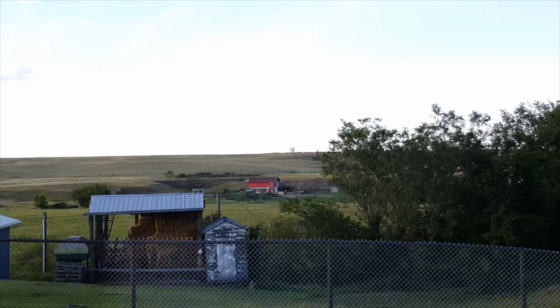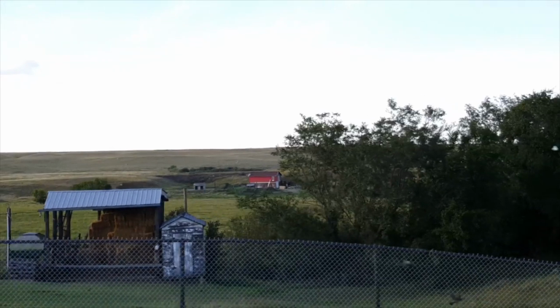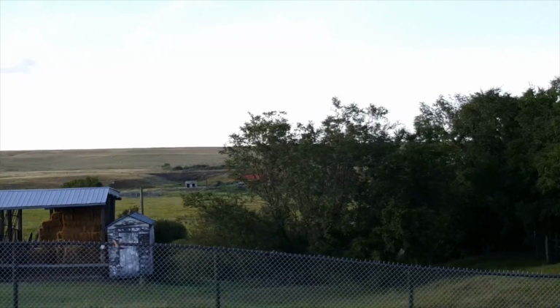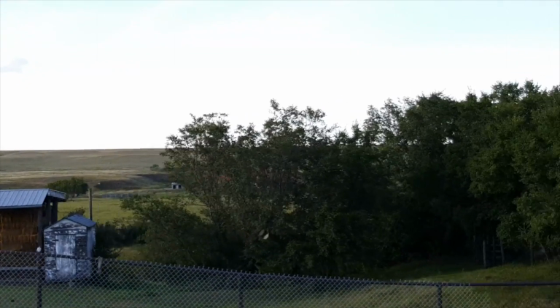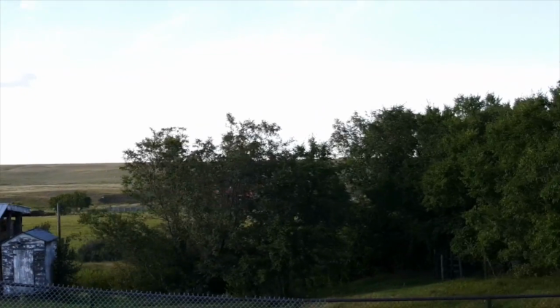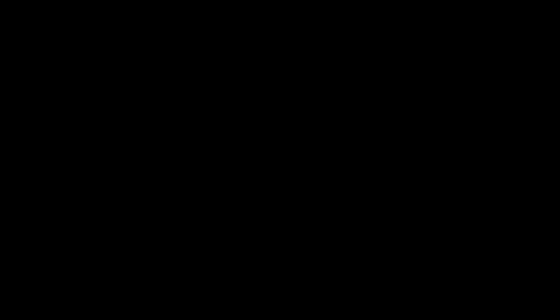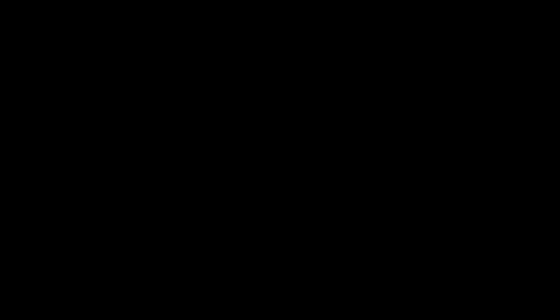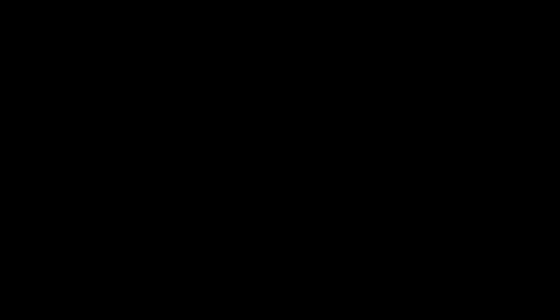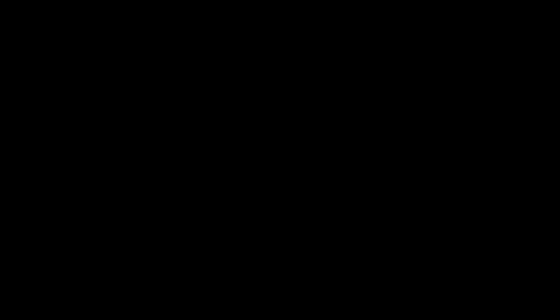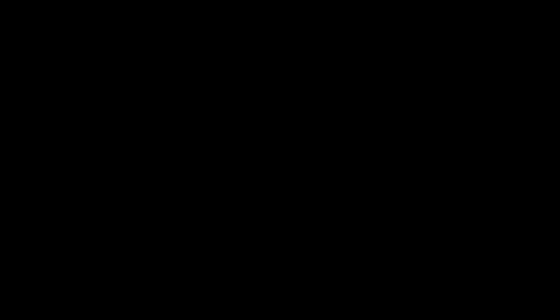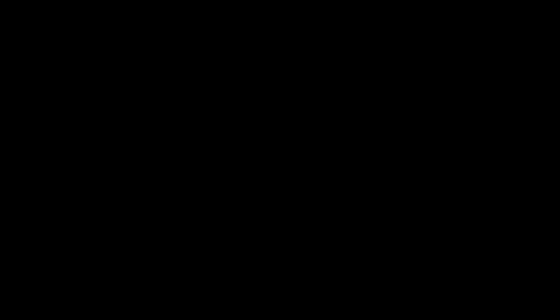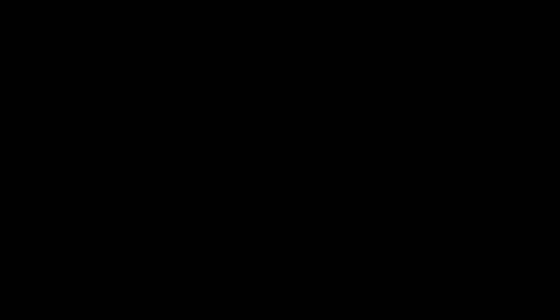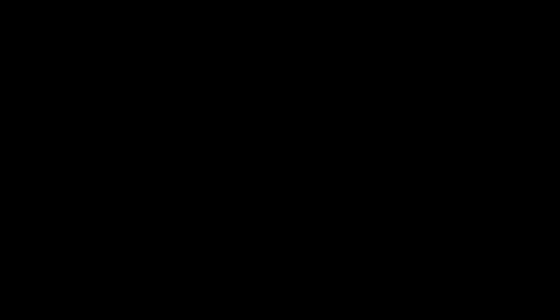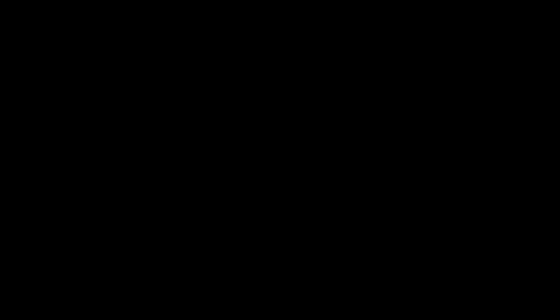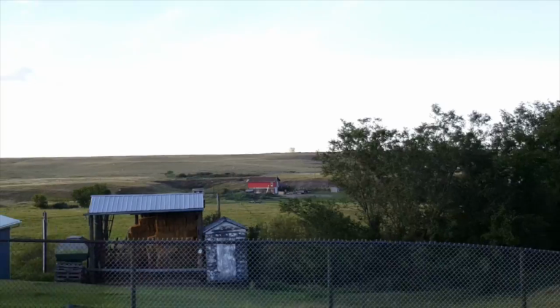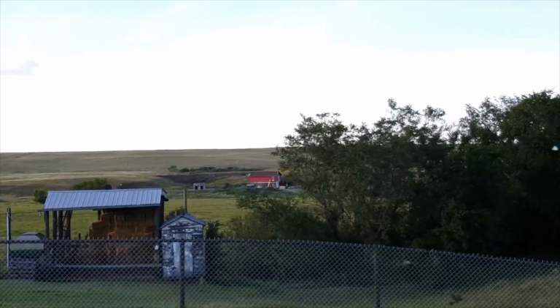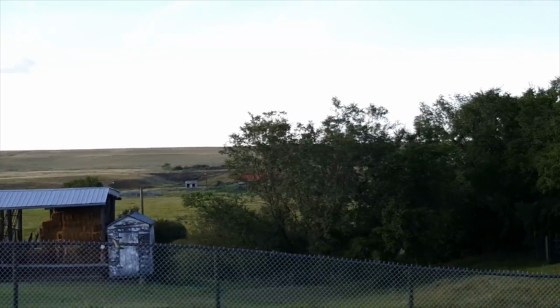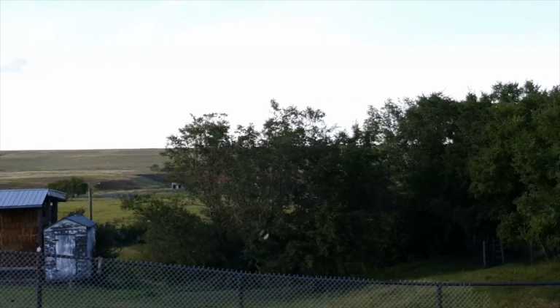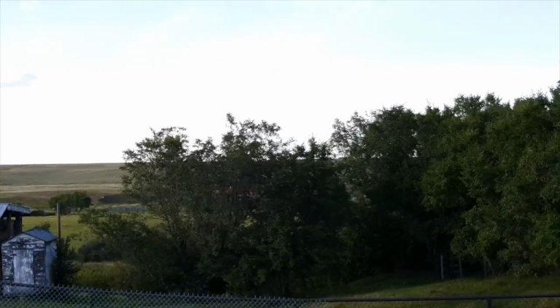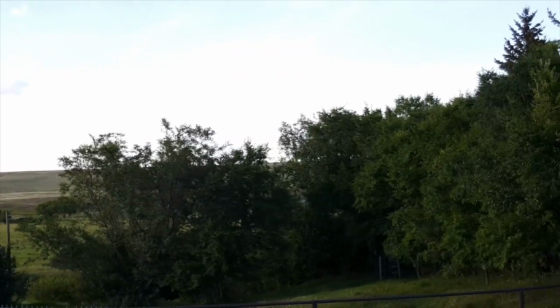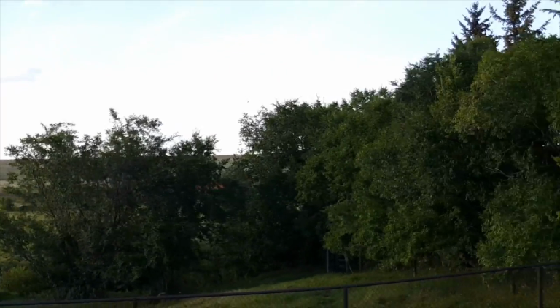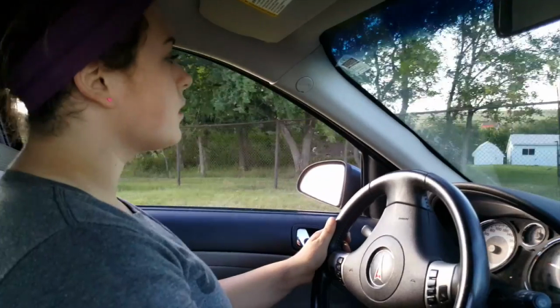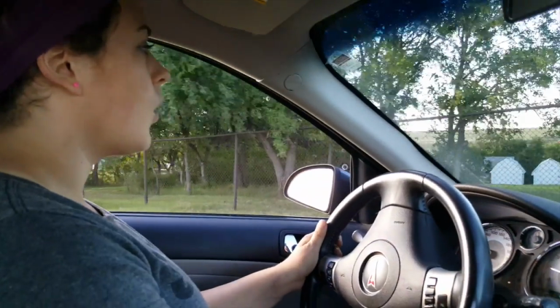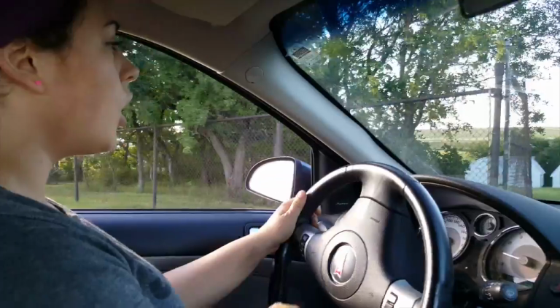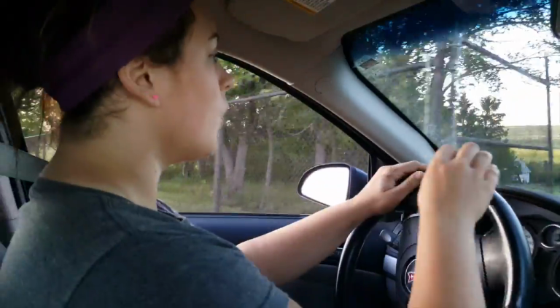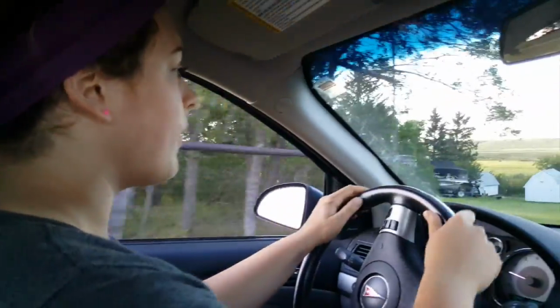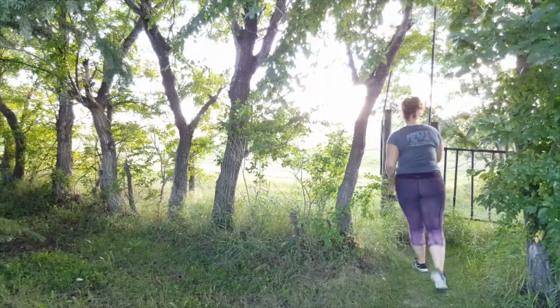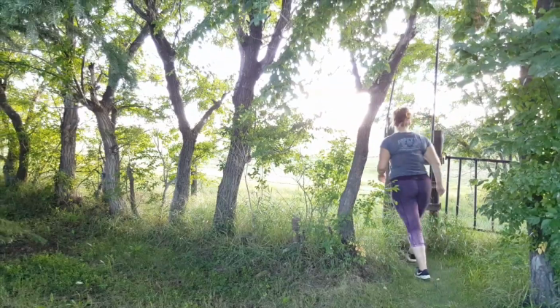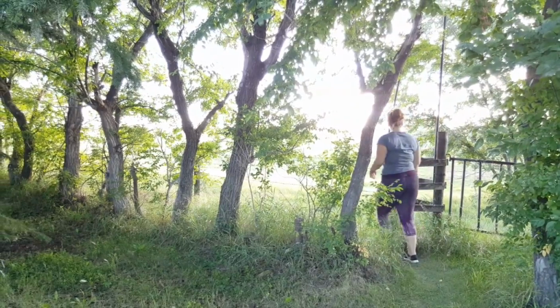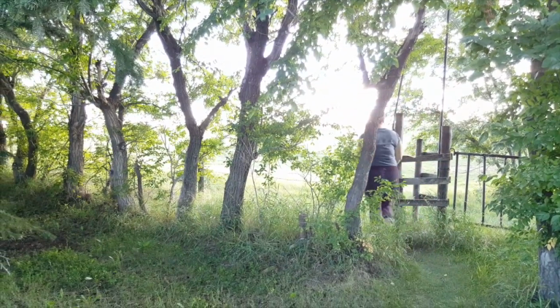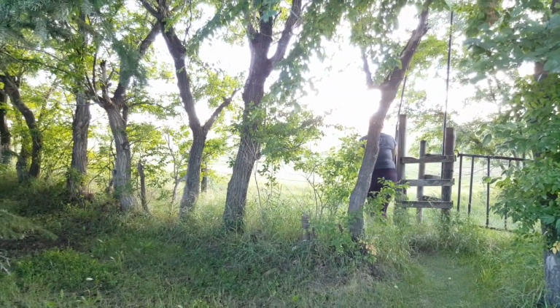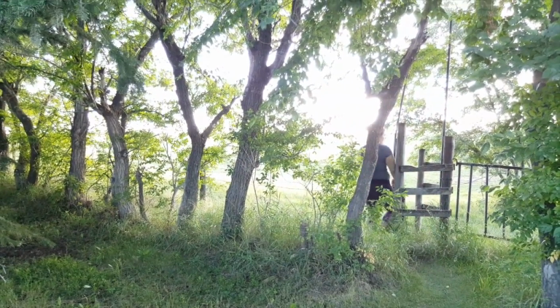All right, here we go. Hey everyone, so we're pulling up onto the barn. I'm driving, I'm a legal driver. Look at me walking to the barn.